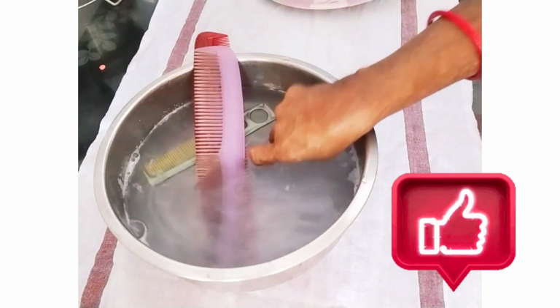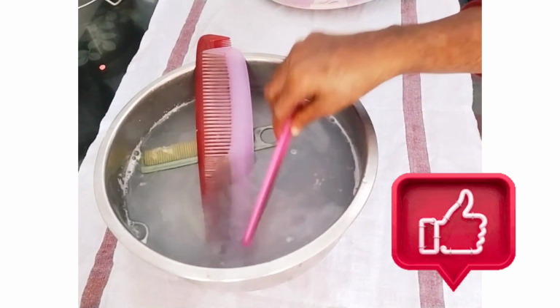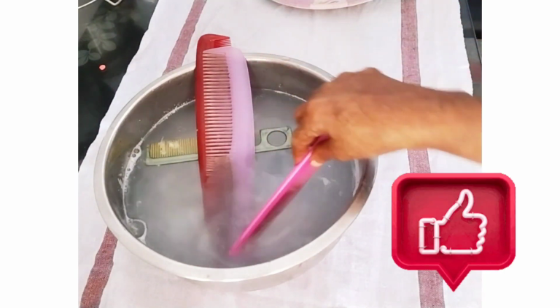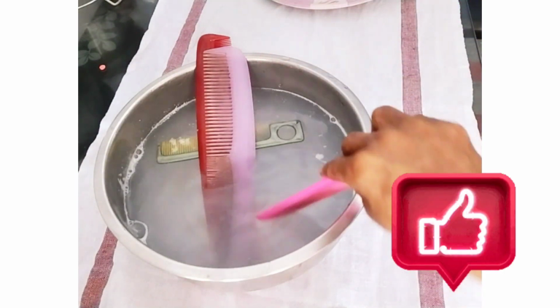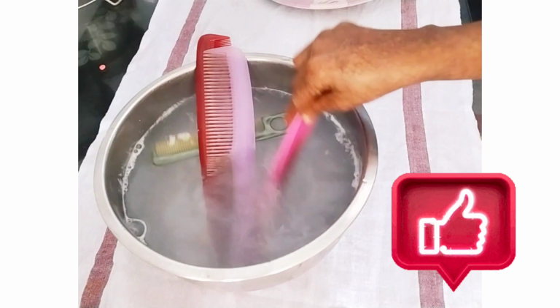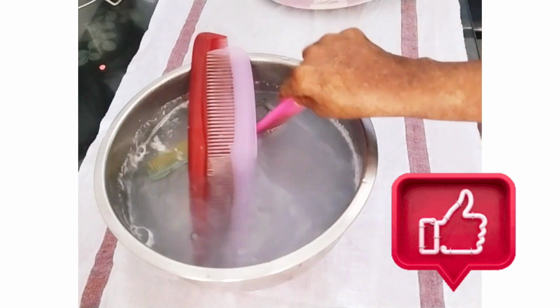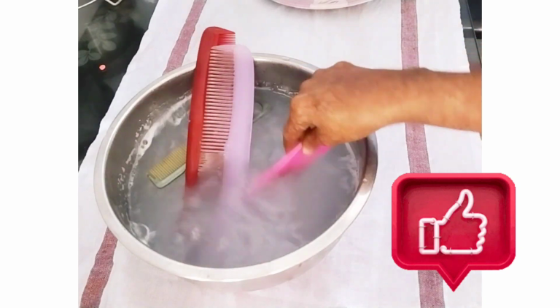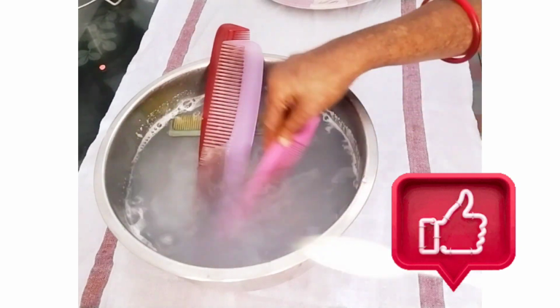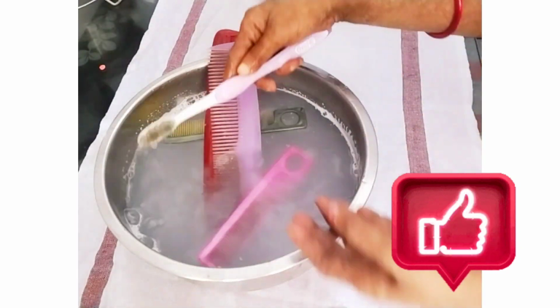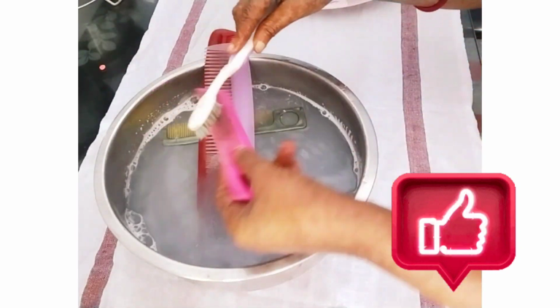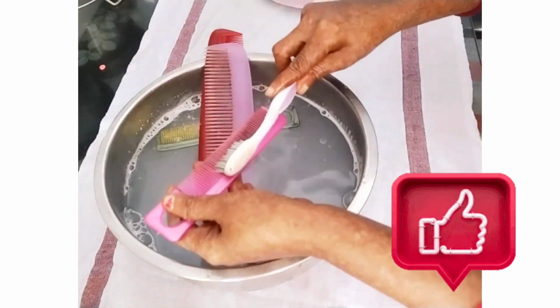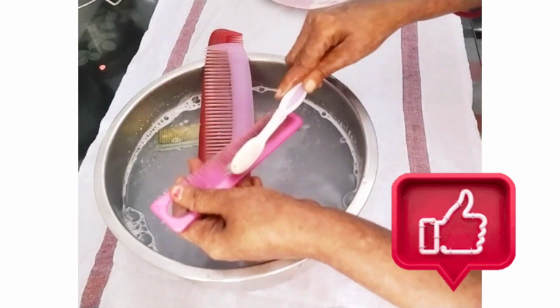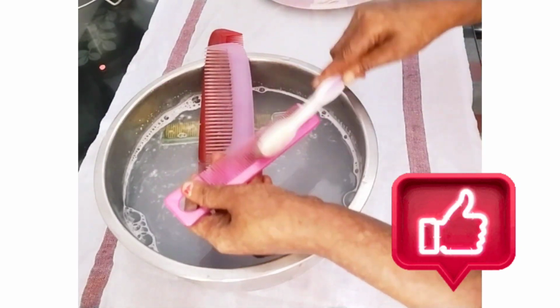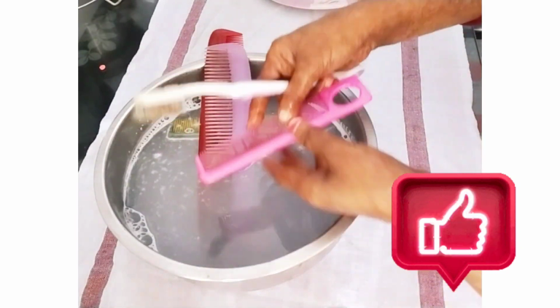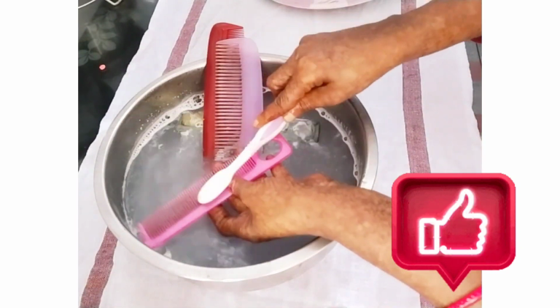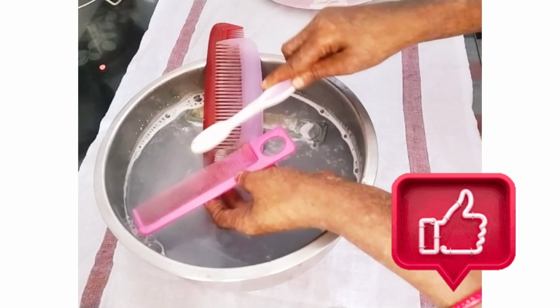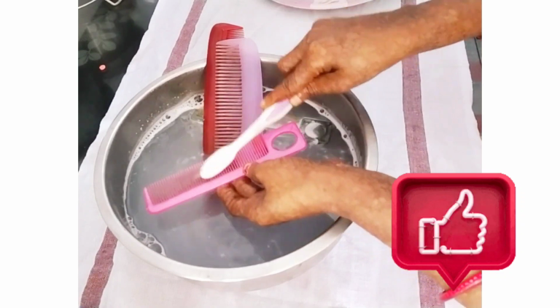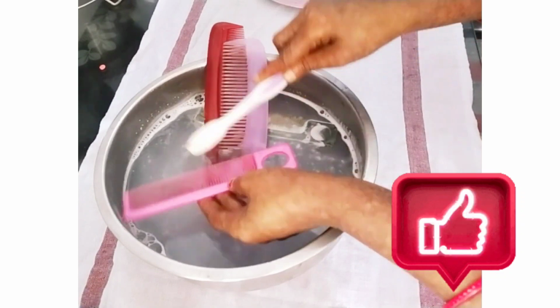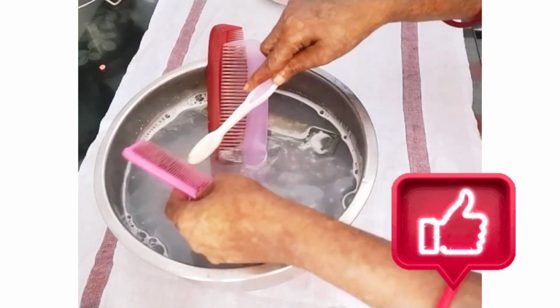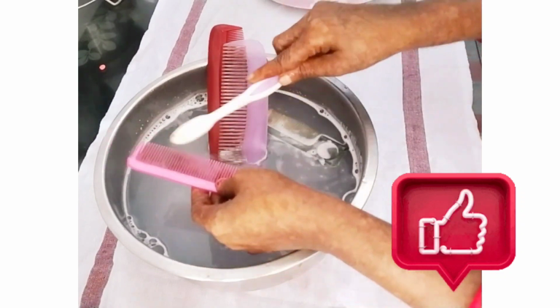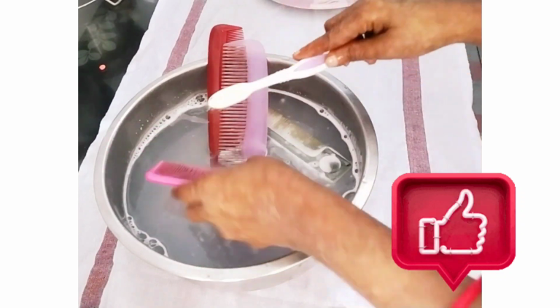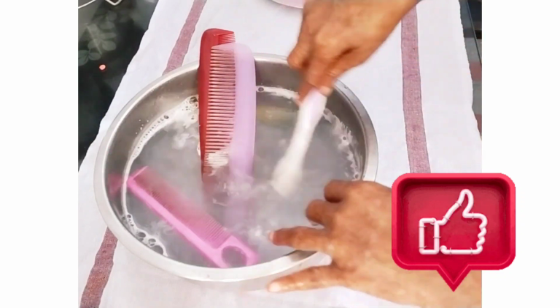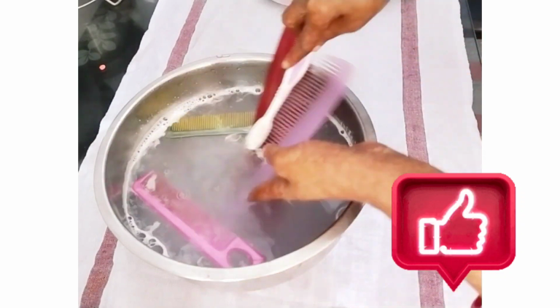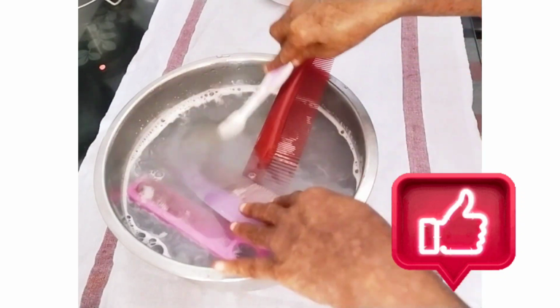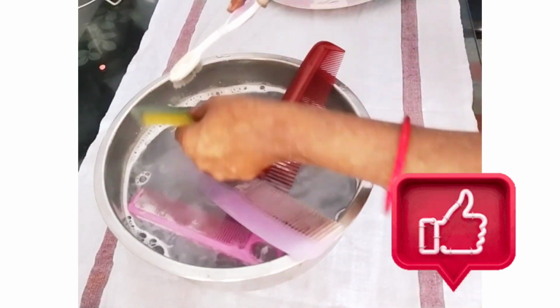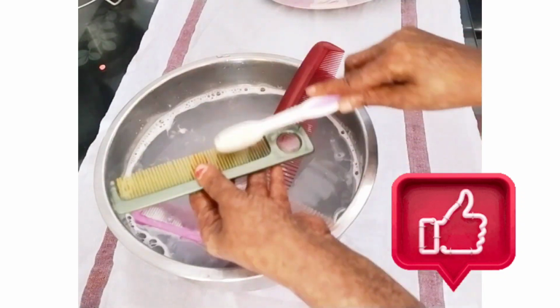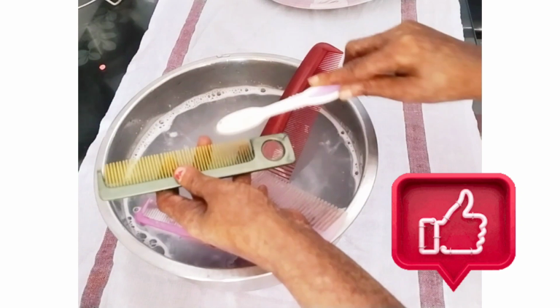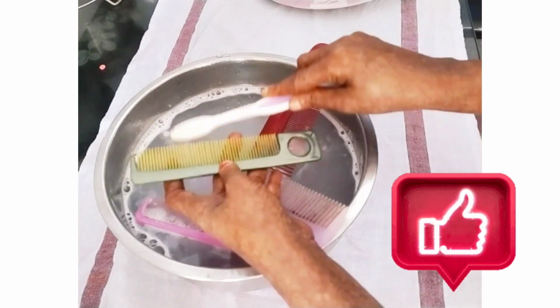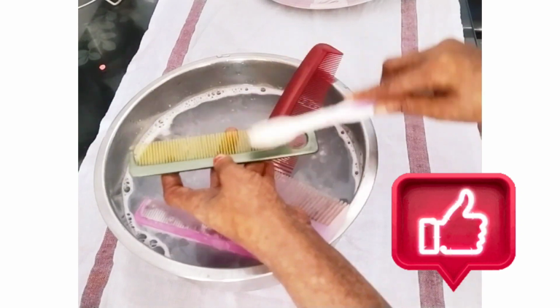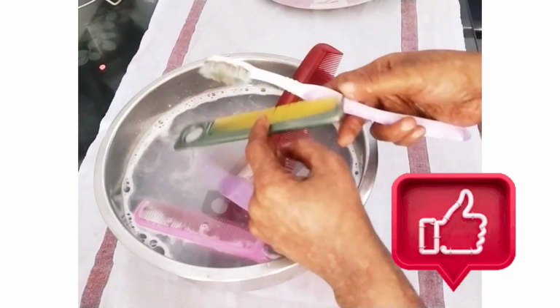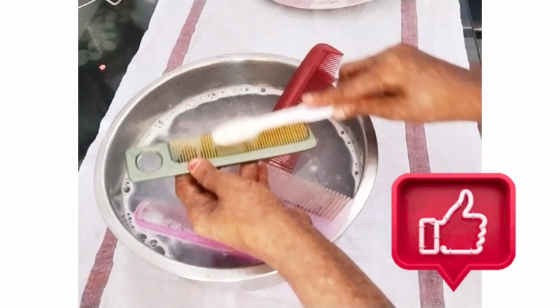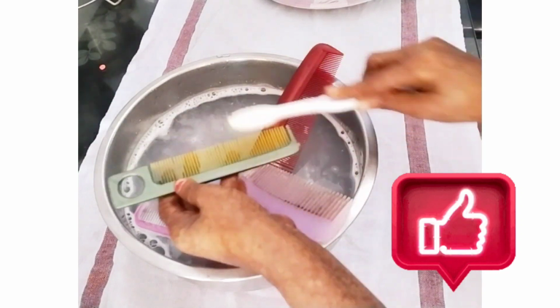I am going to use my toothbrush to show you how to clean it as part of my kitchen tips and reuse ideas.